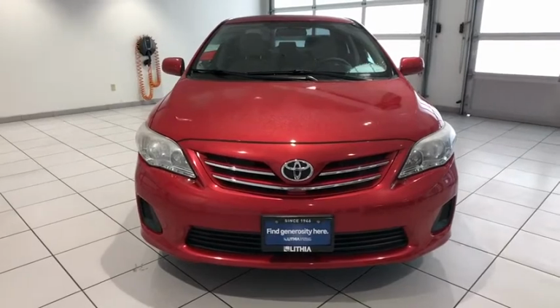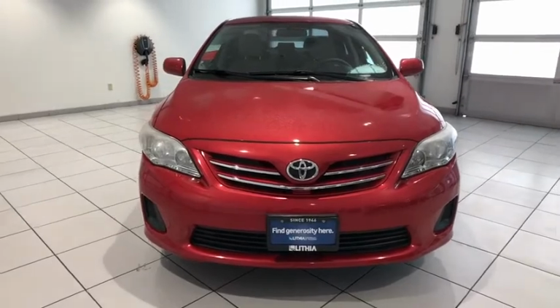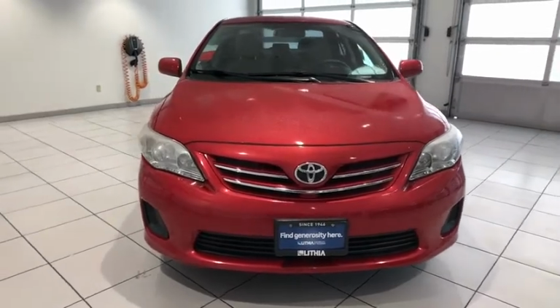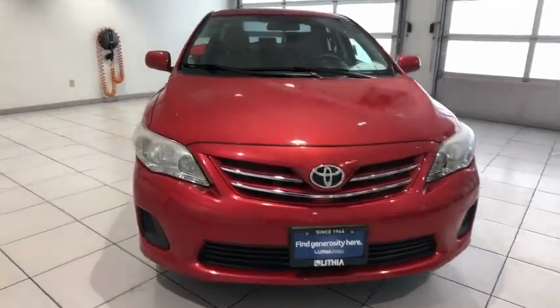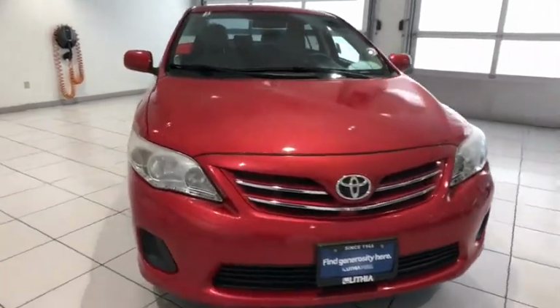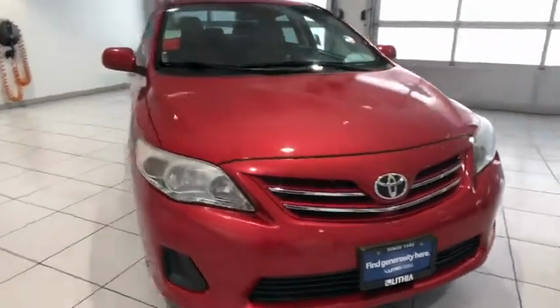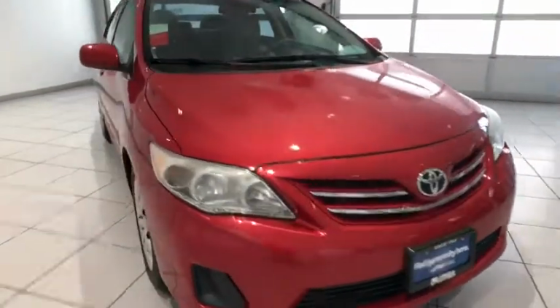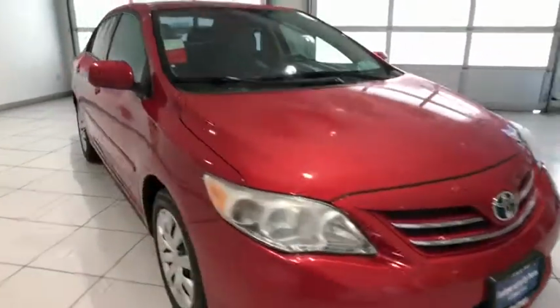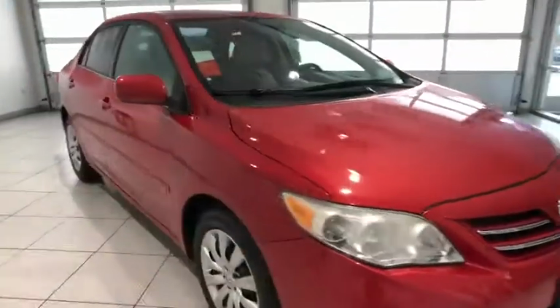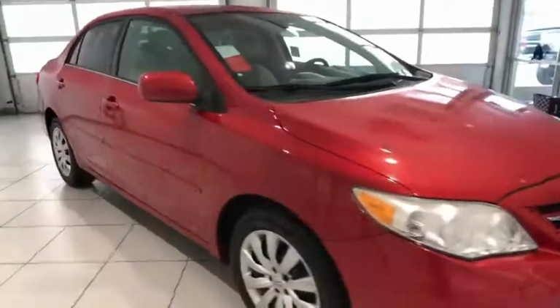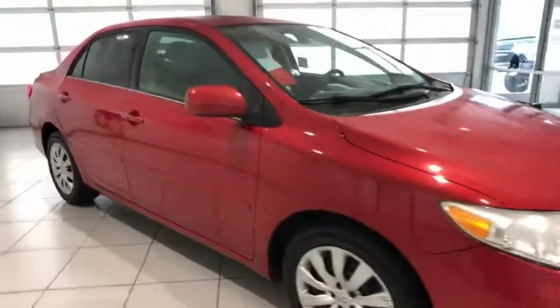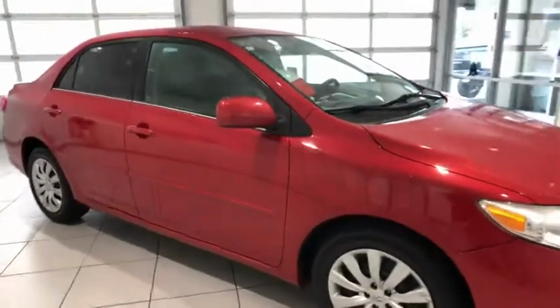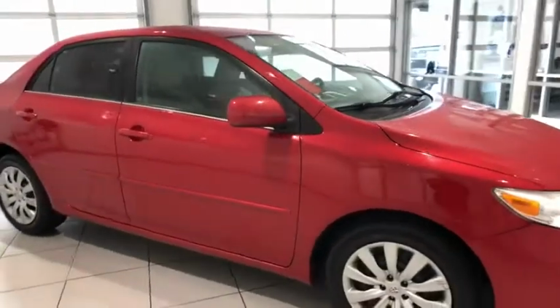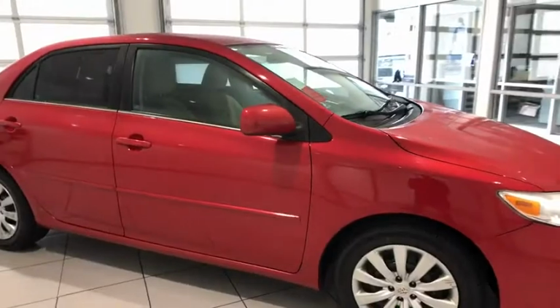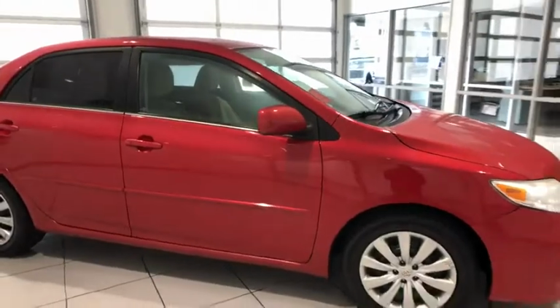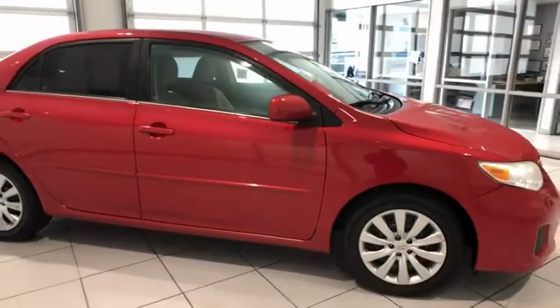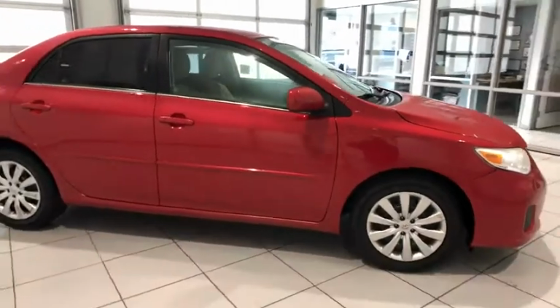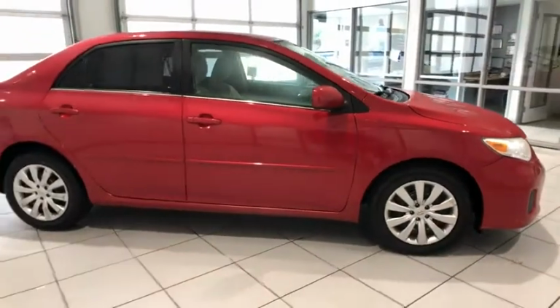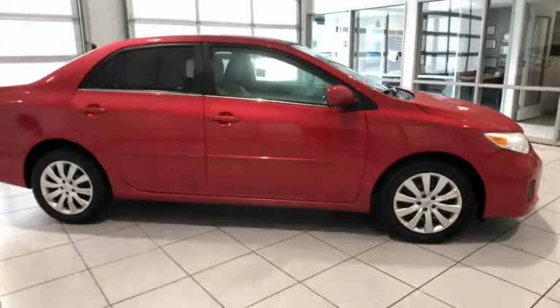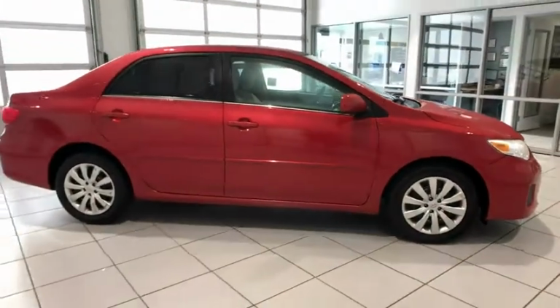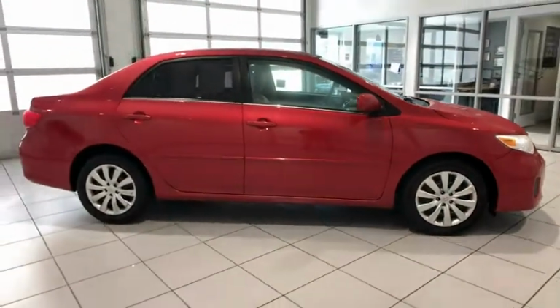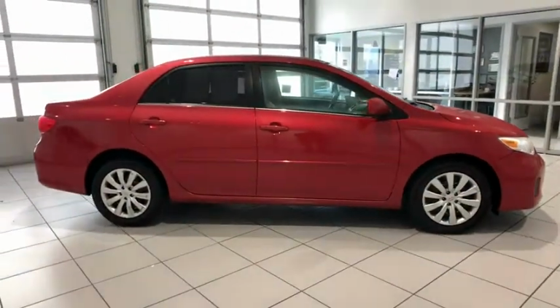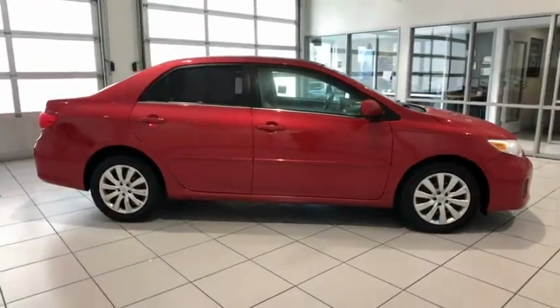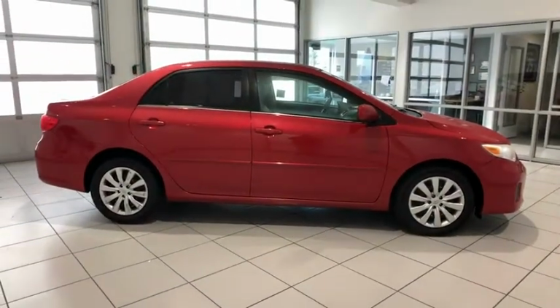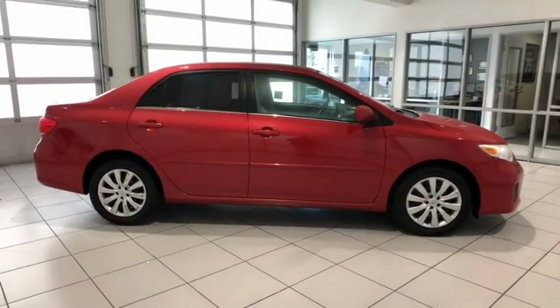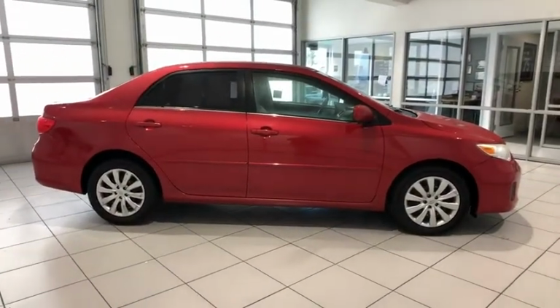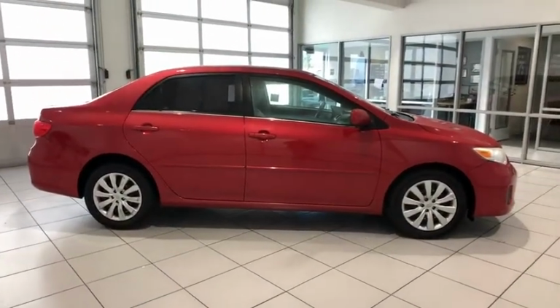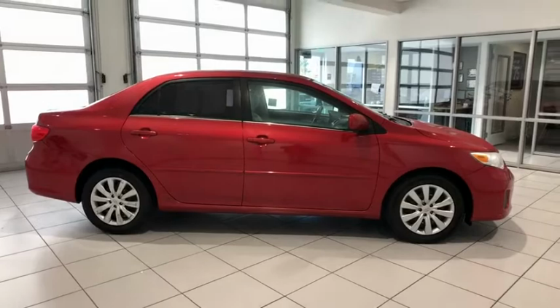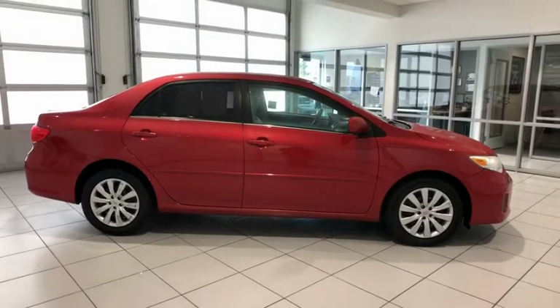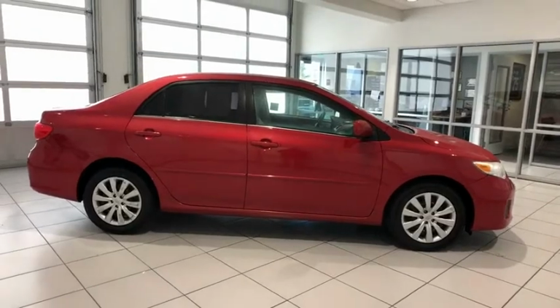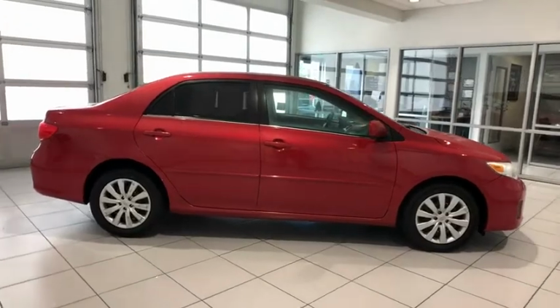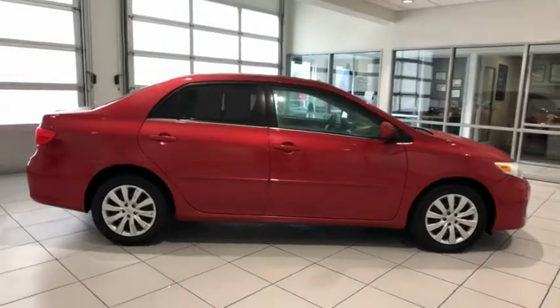Keyless entry, Bluetooth, adjustable steering wheel, power steering, cruise control, ABS four-wheel, AM-FM stereo radio, front-wheel drive, rear defrost, electronic stability control.